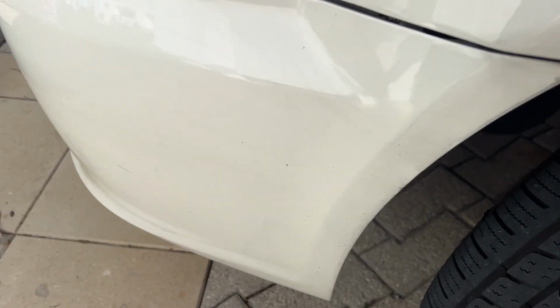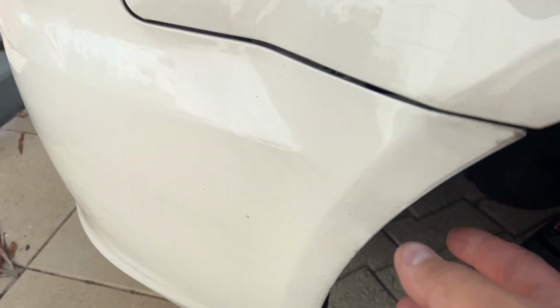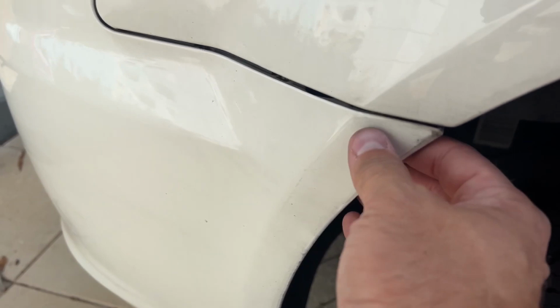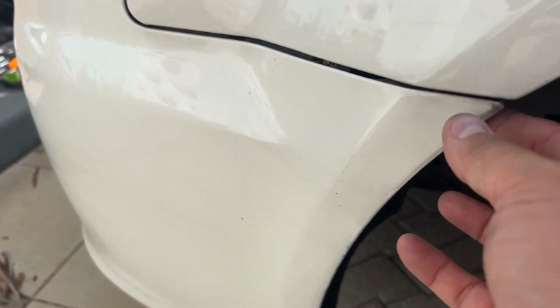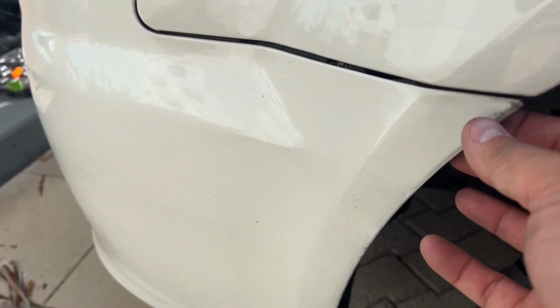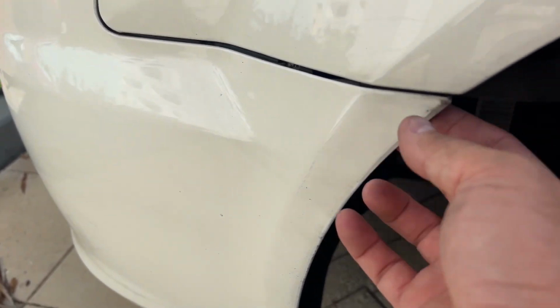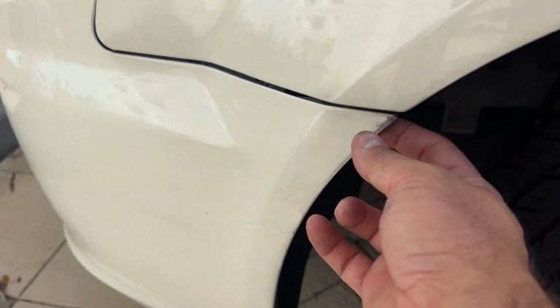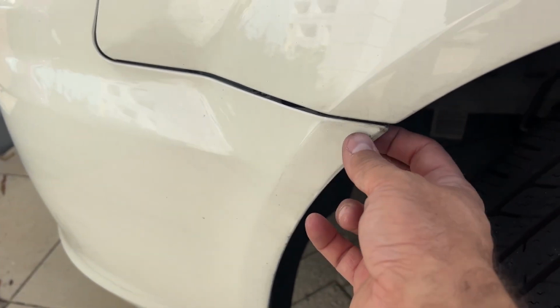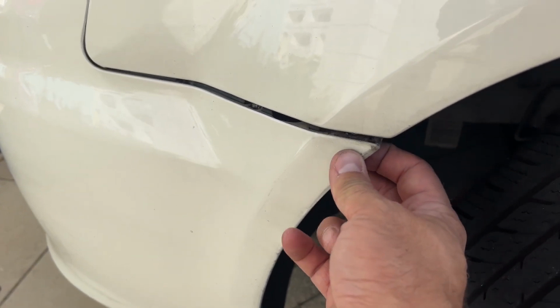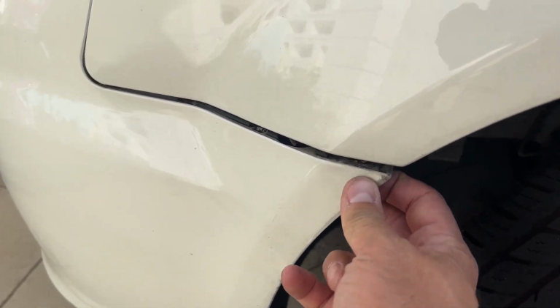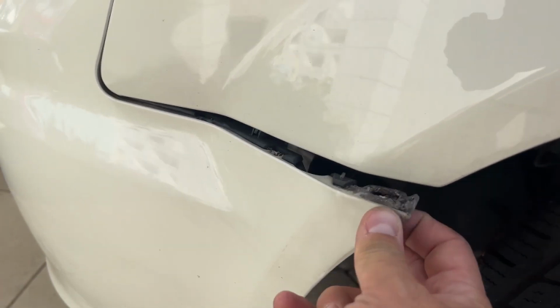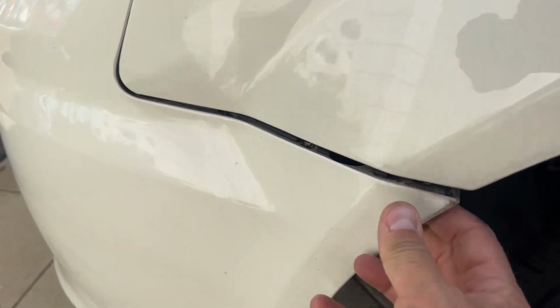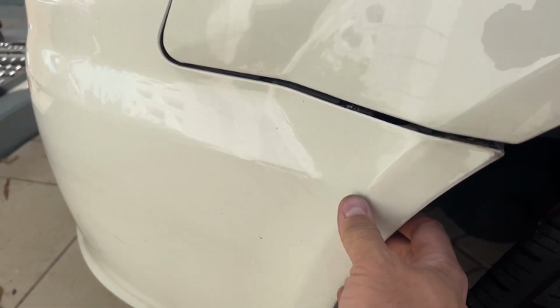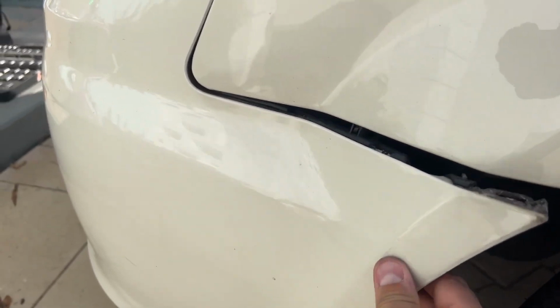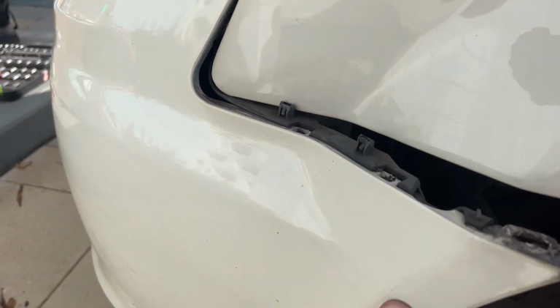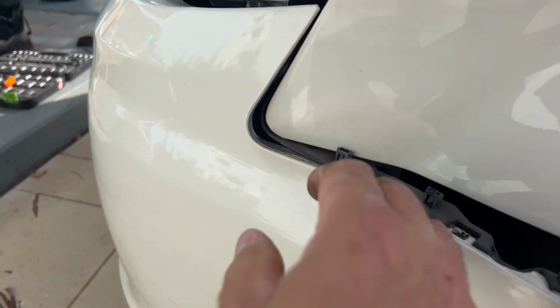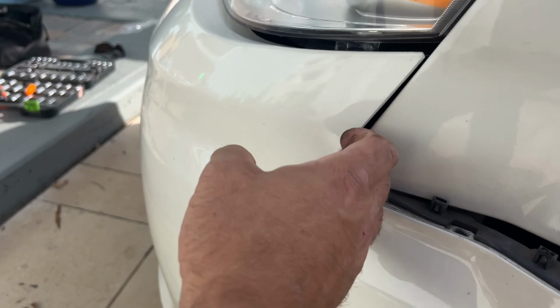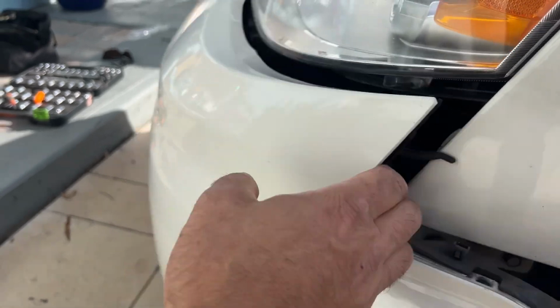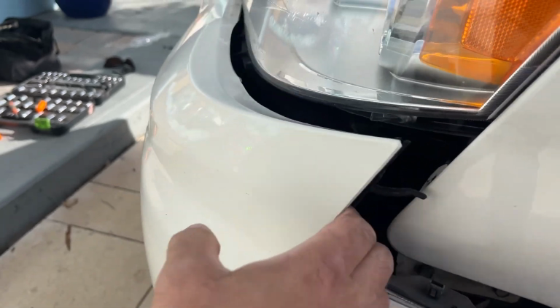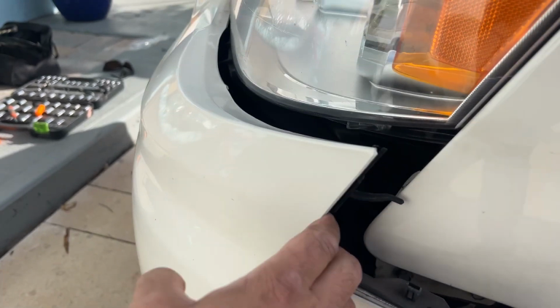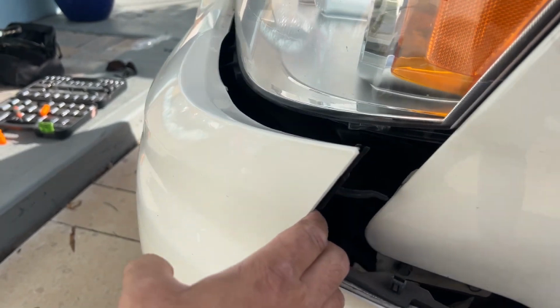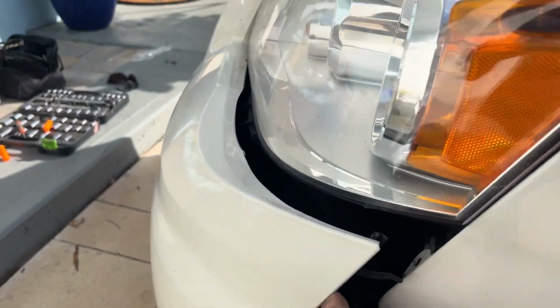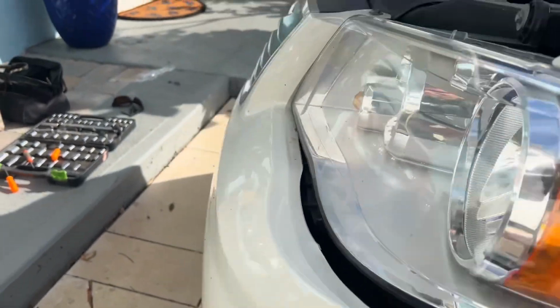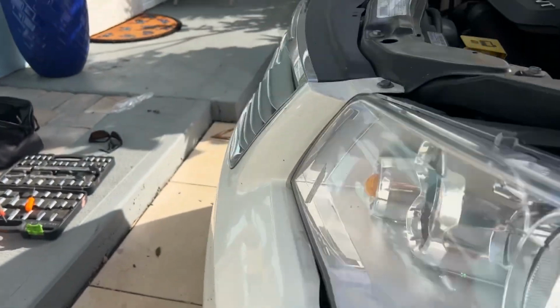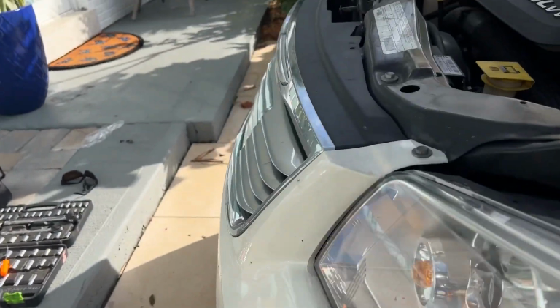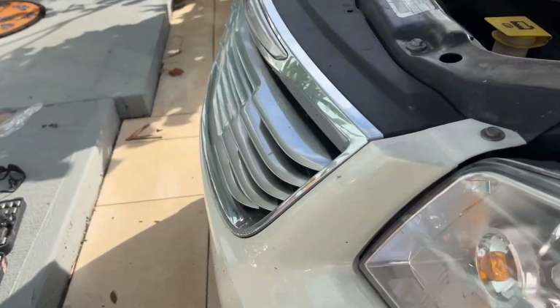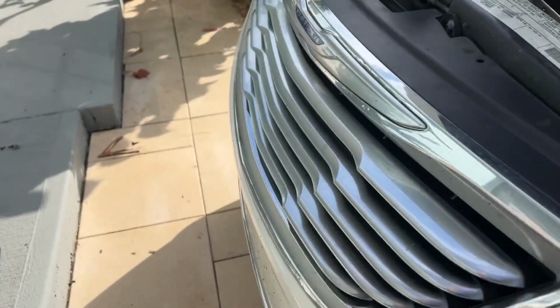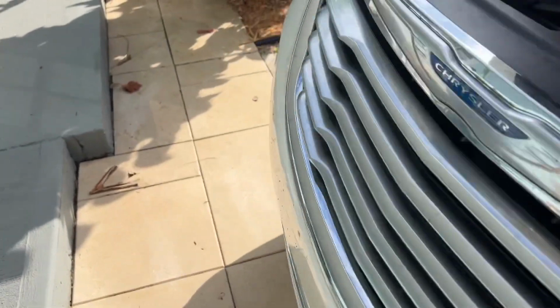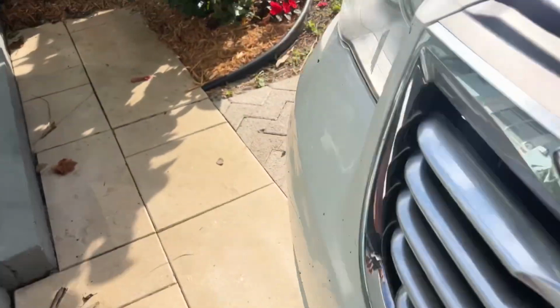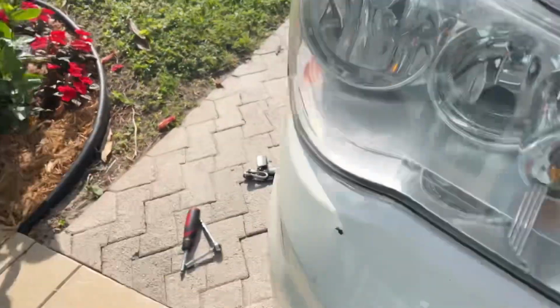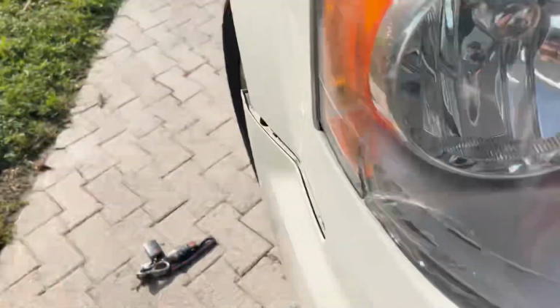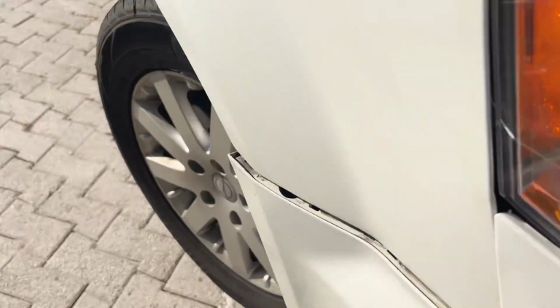So over here, now that we've taken out the screws, we can just pull on this and it sort of disconnects. We're going to do the same thing on this side.